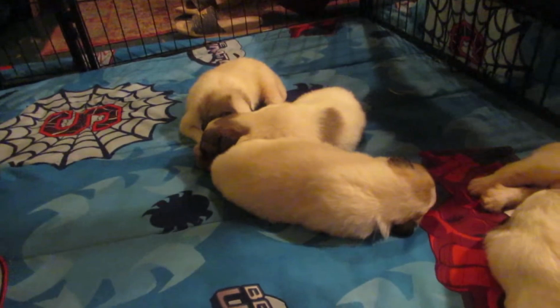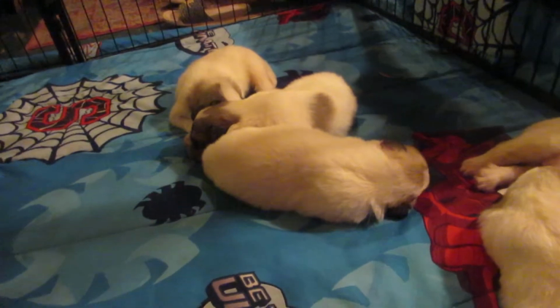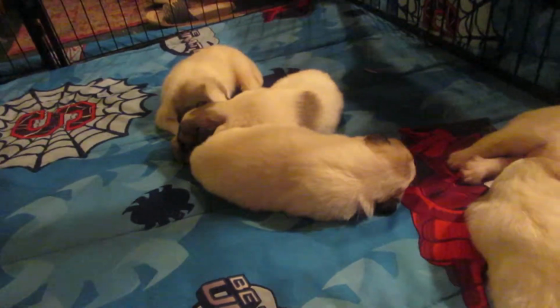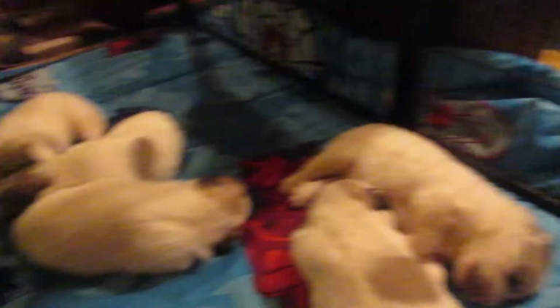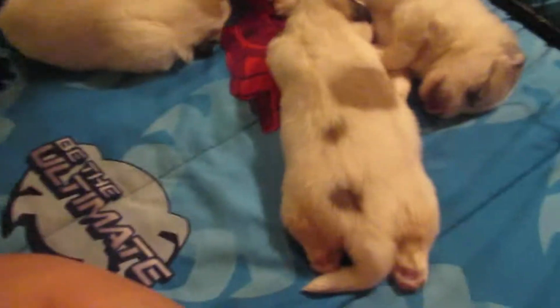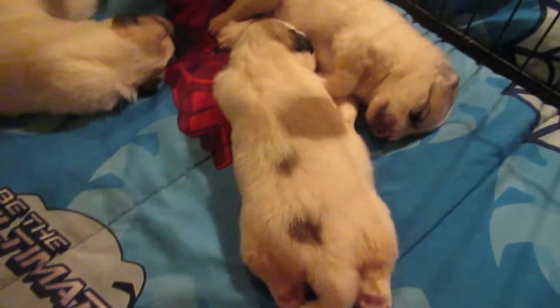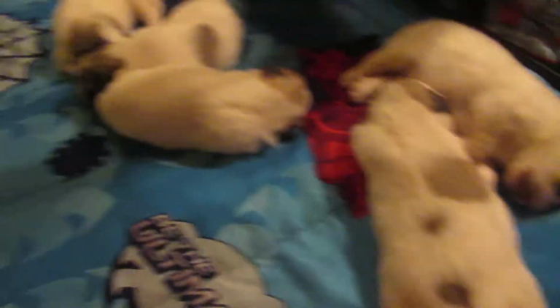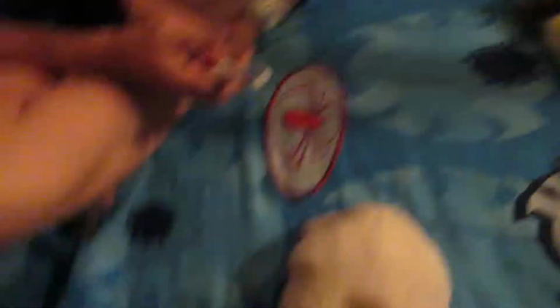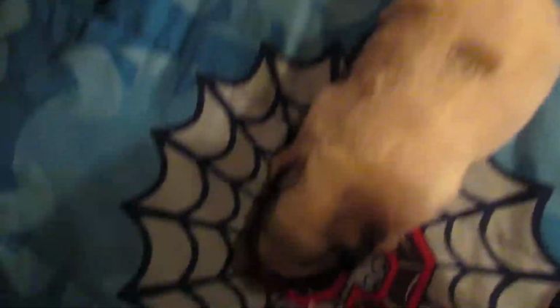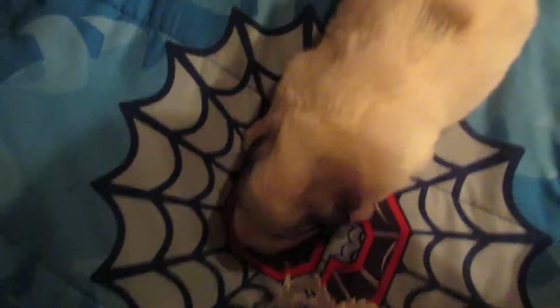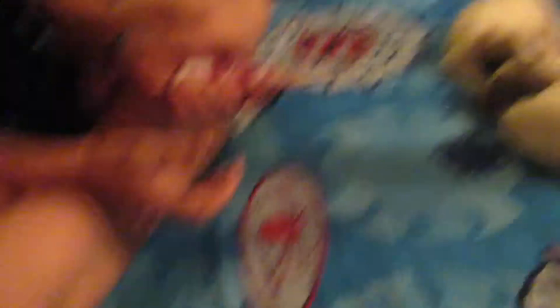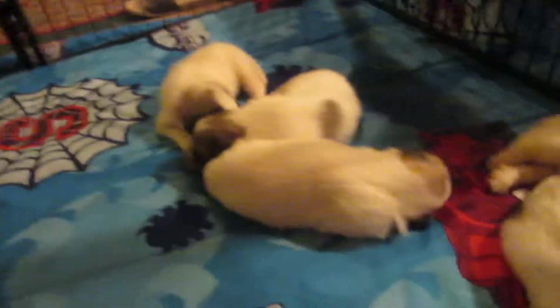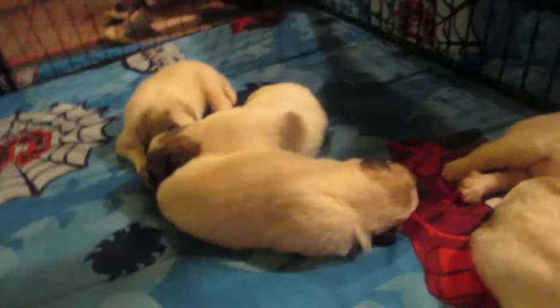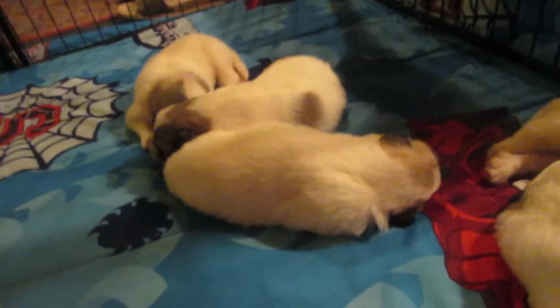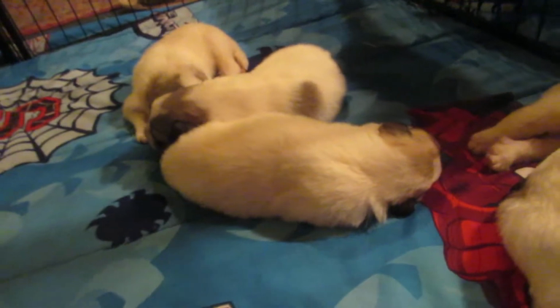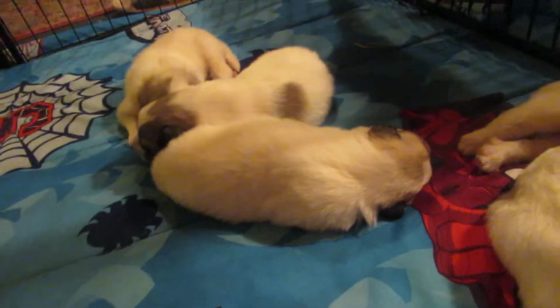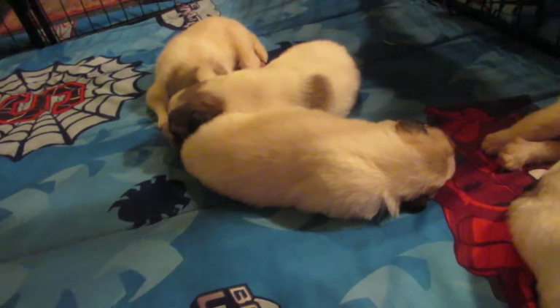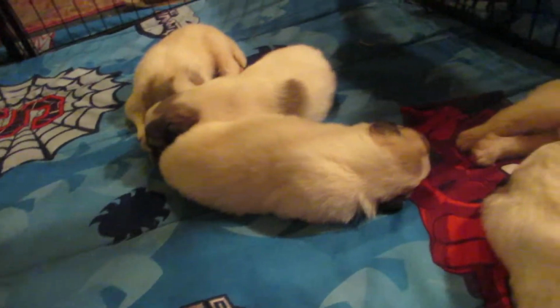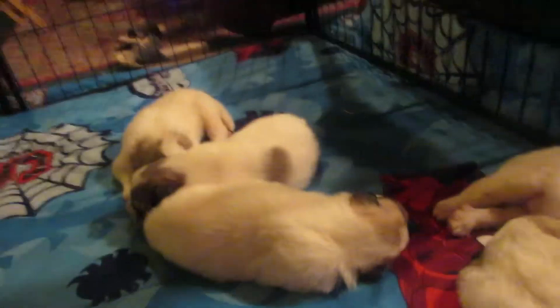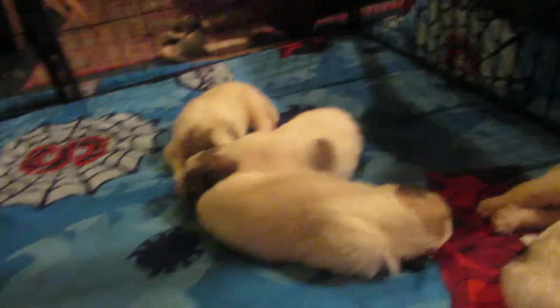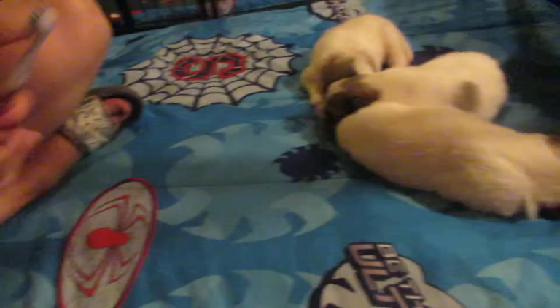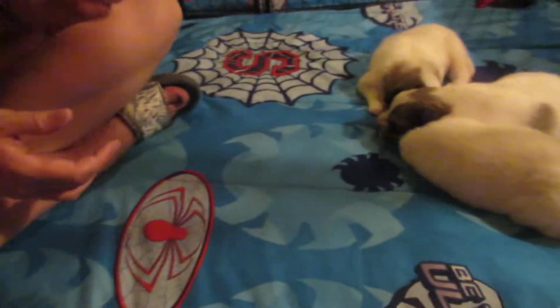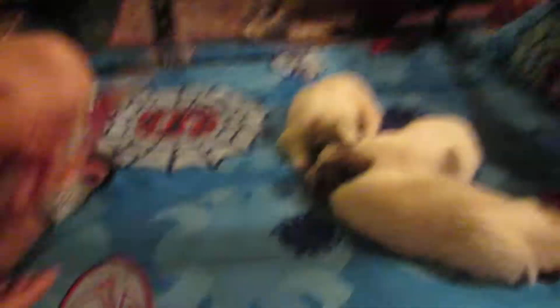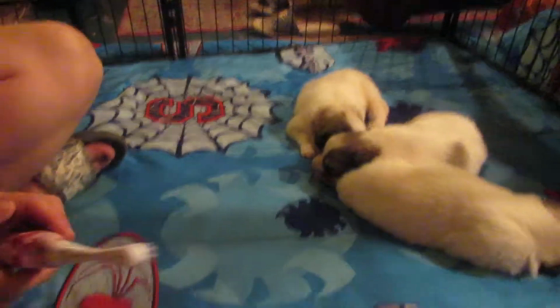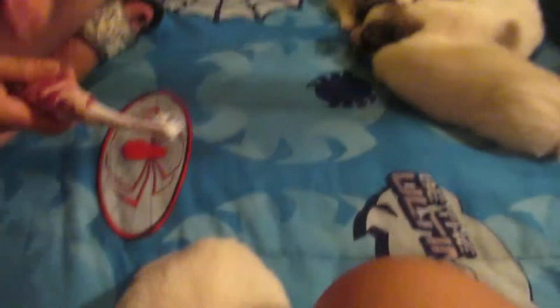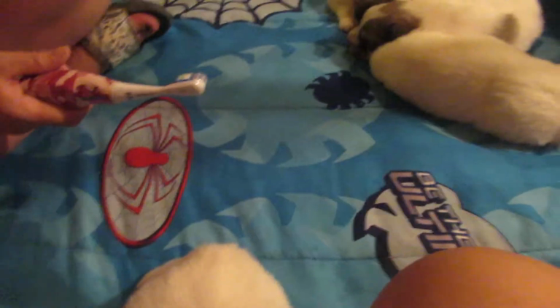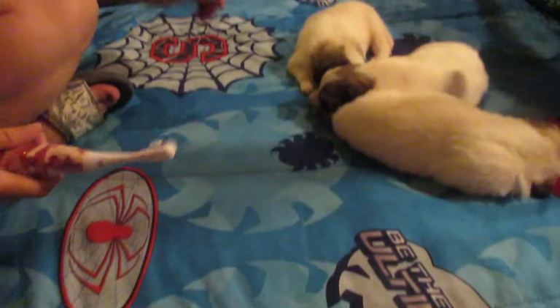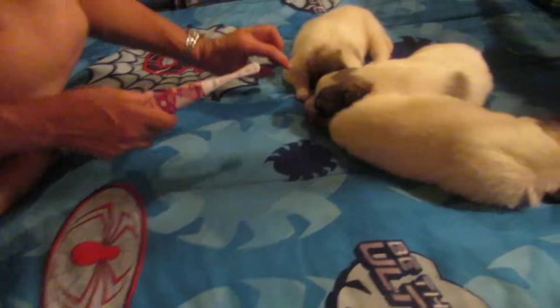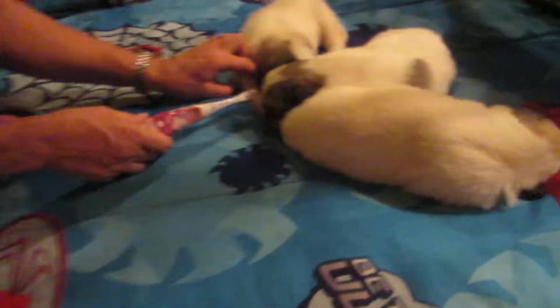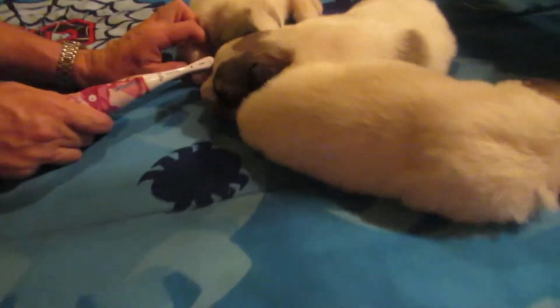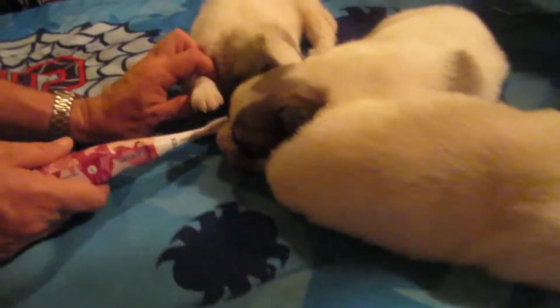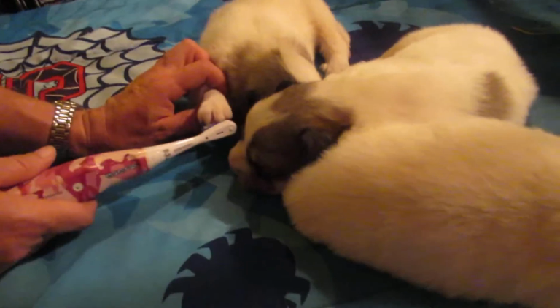We got the pups here. They're awake and three days old, and we just got done trimming their nails. I'm going to show you what we've been doing with them. We've been taking a brush and kind of going over their nails and their paws here.